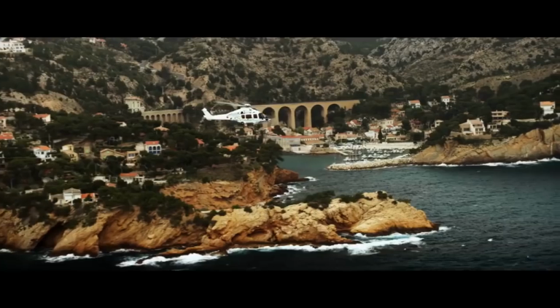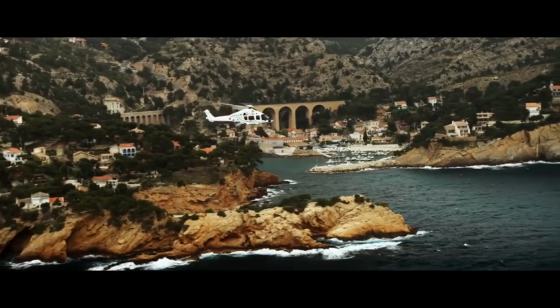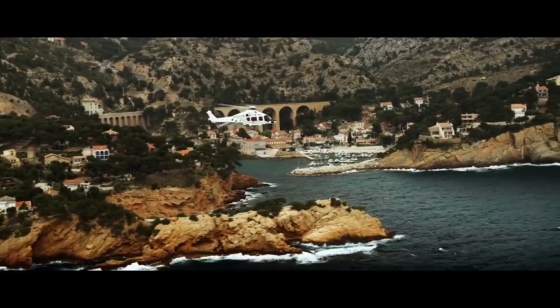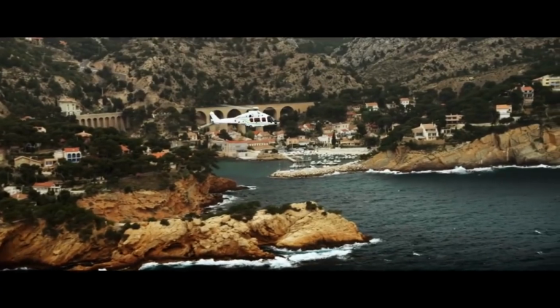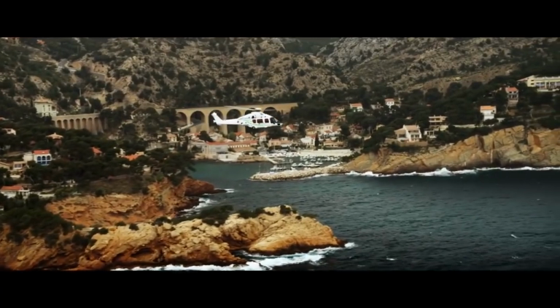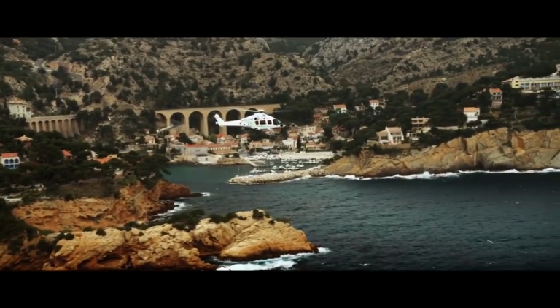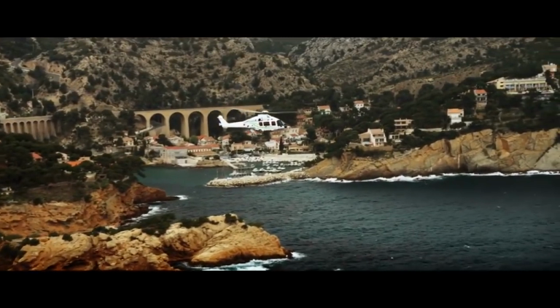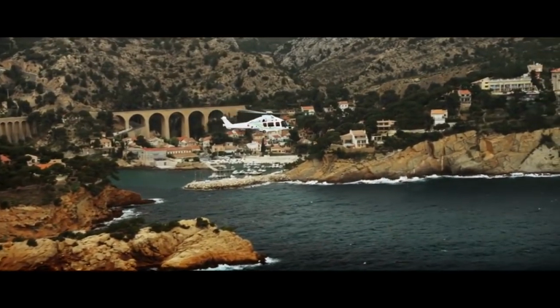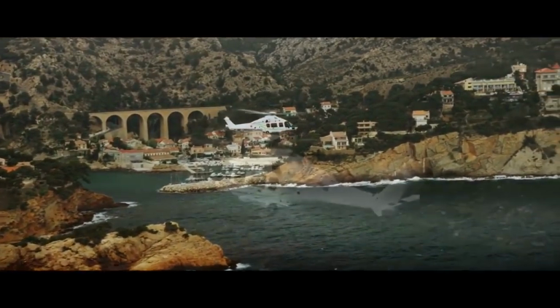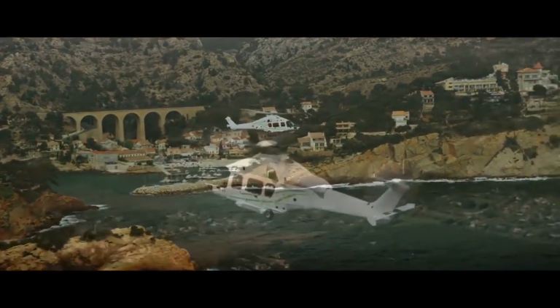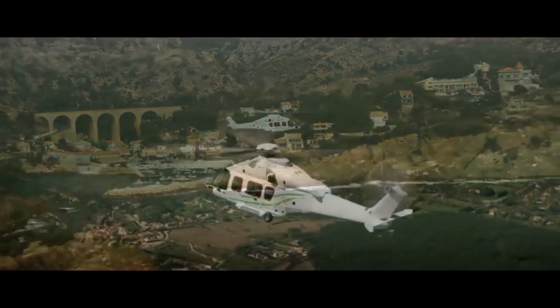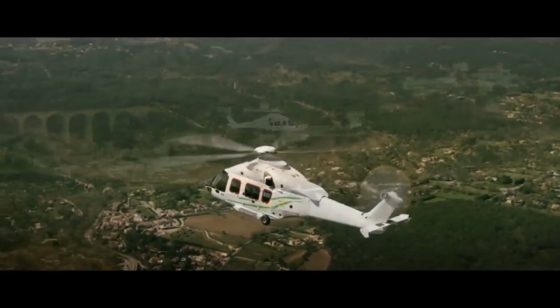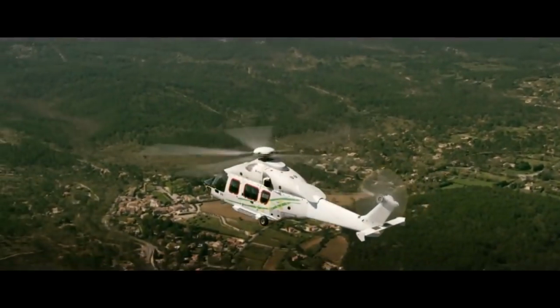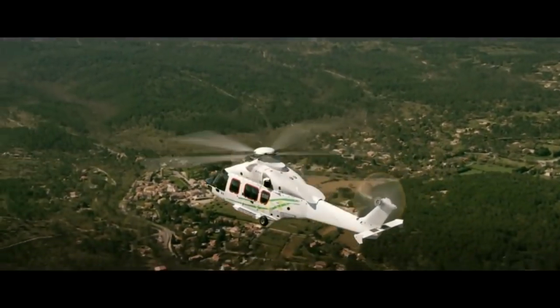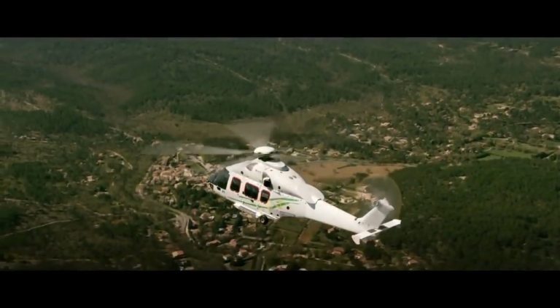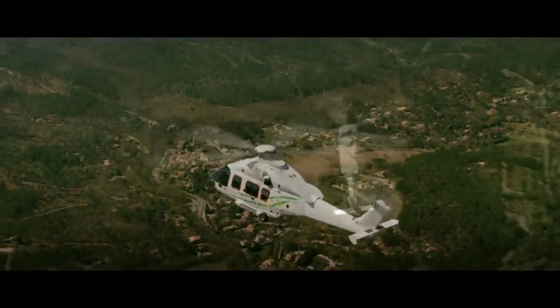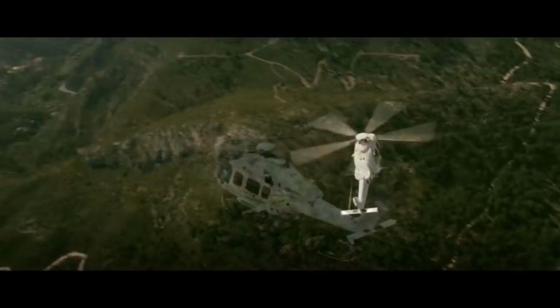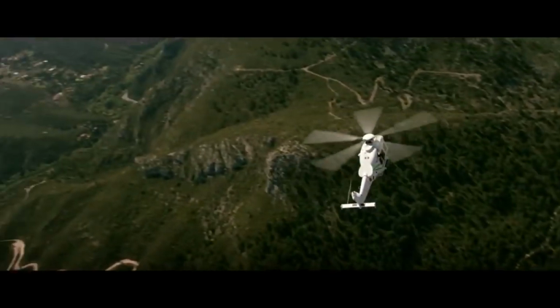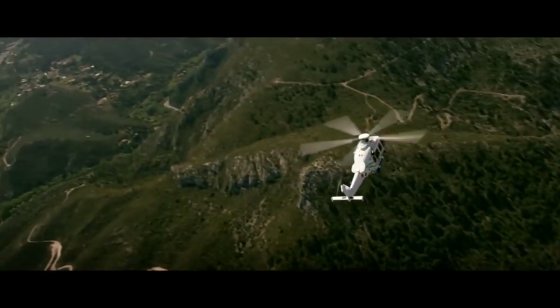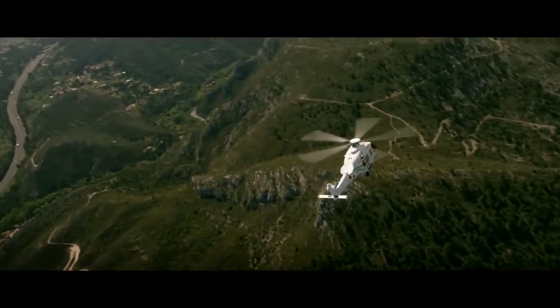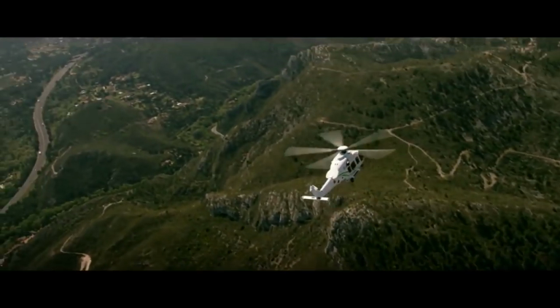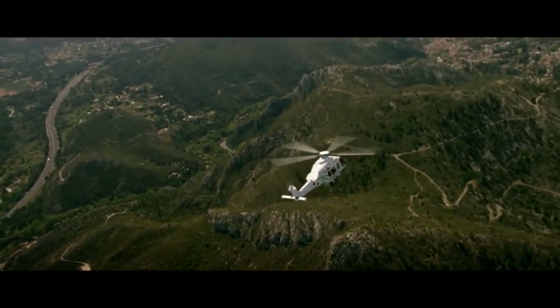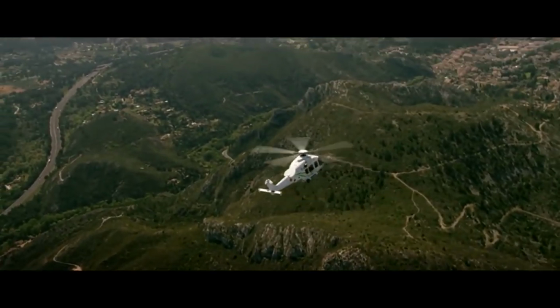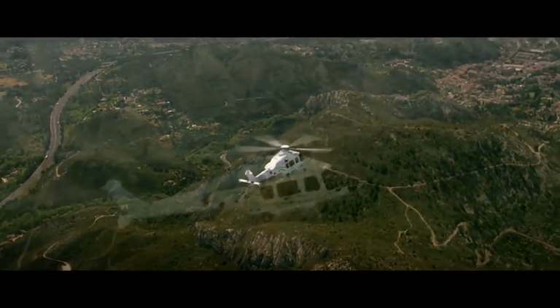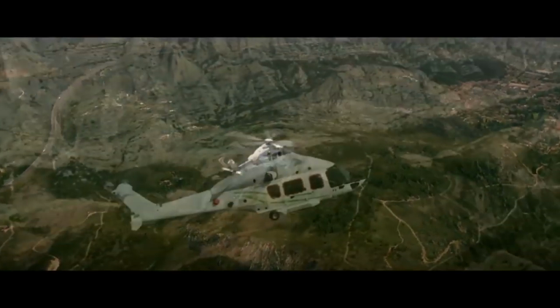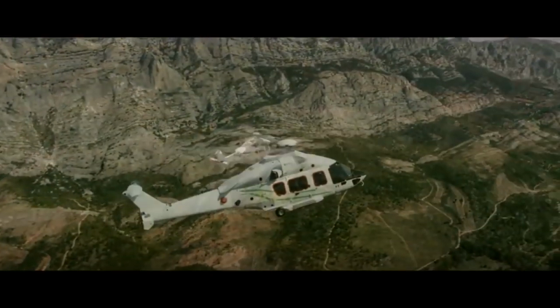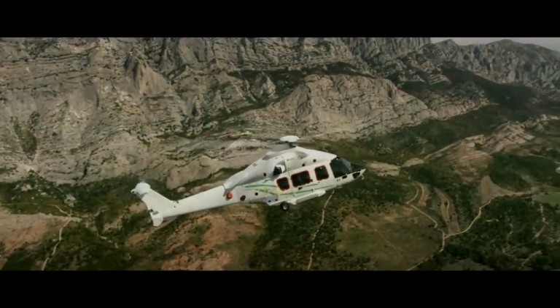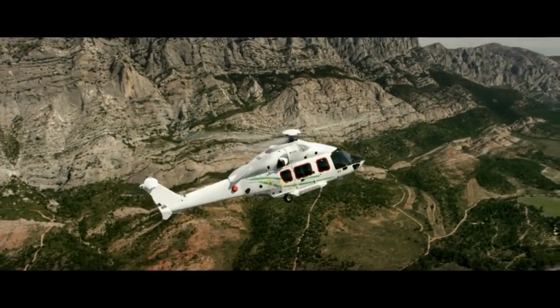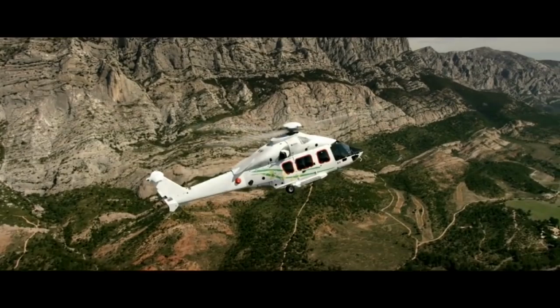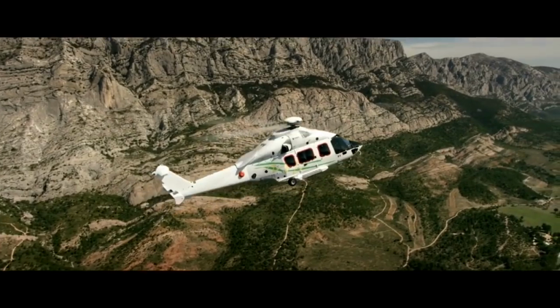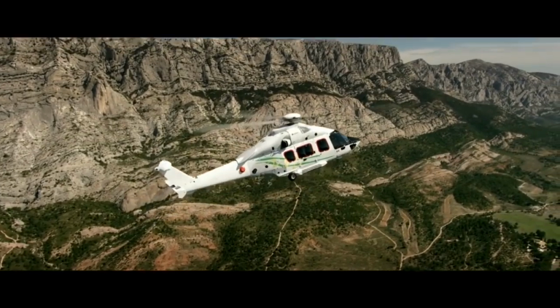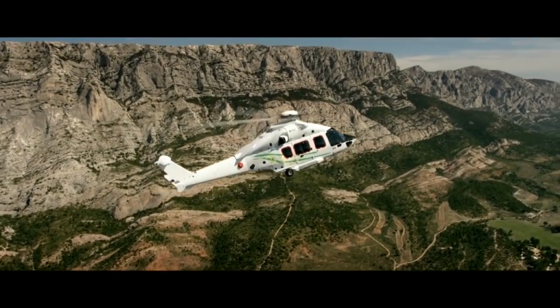The EC-175 is equipped with a digital engine management system and has a rotor with five blades. The flight range is almost 1,300 km. This helicopter costs $7.9 million.